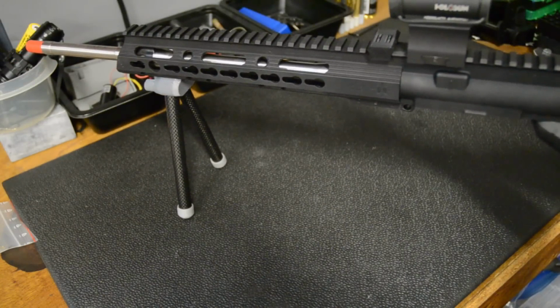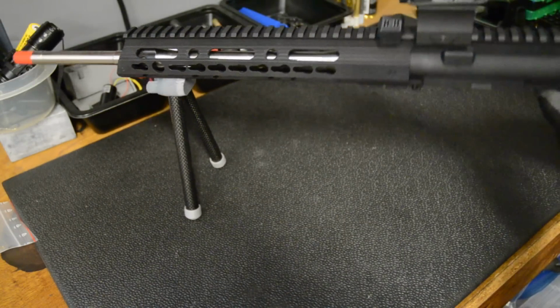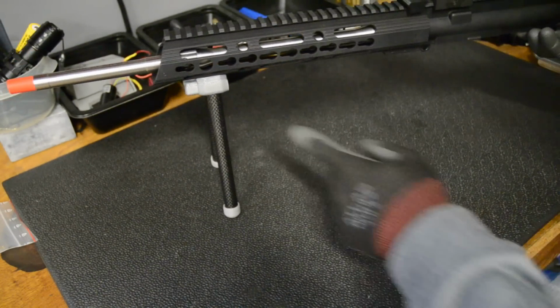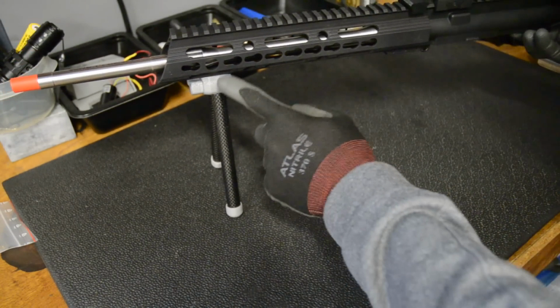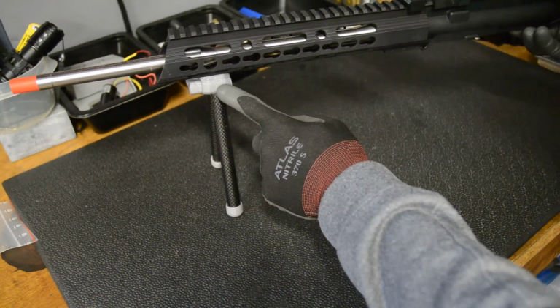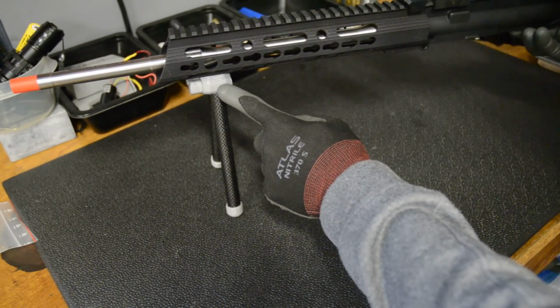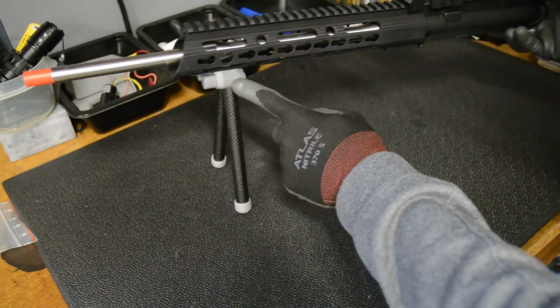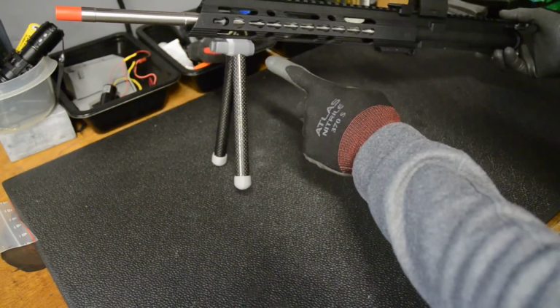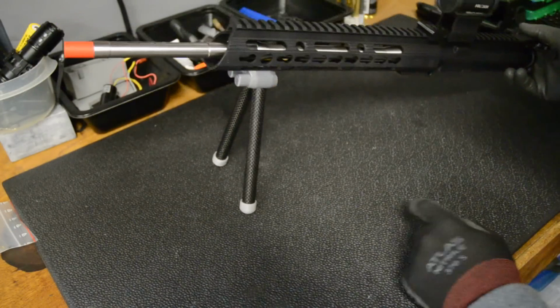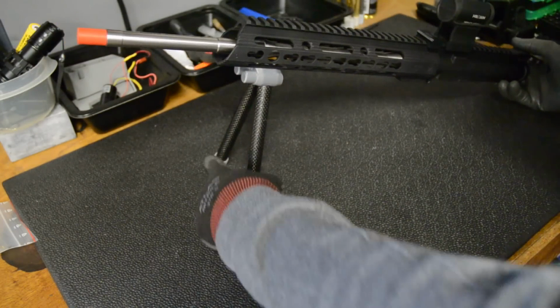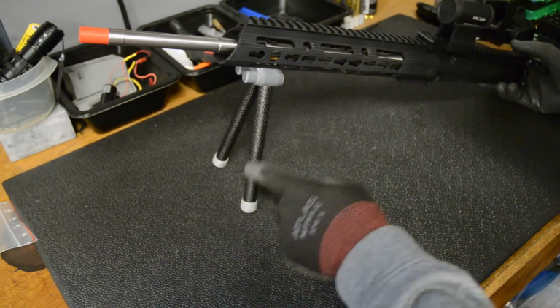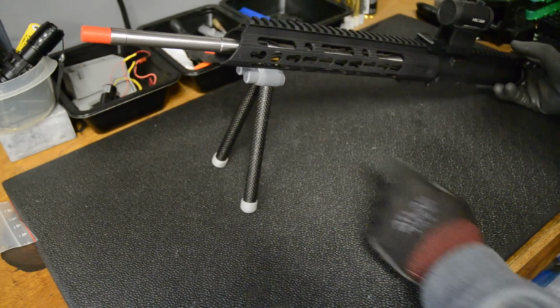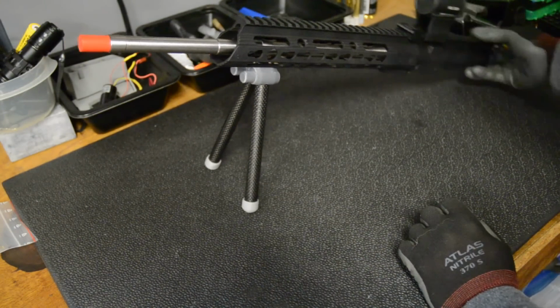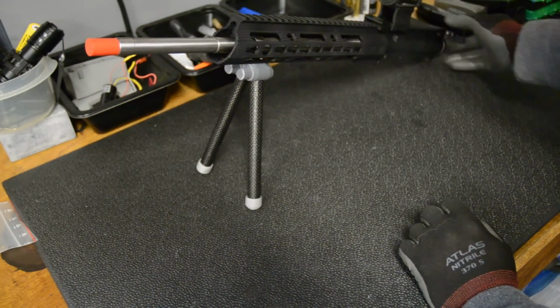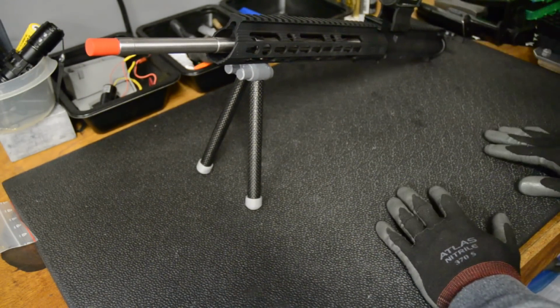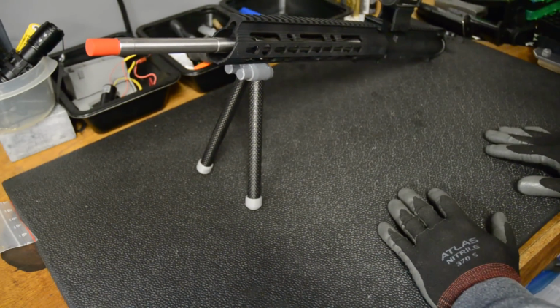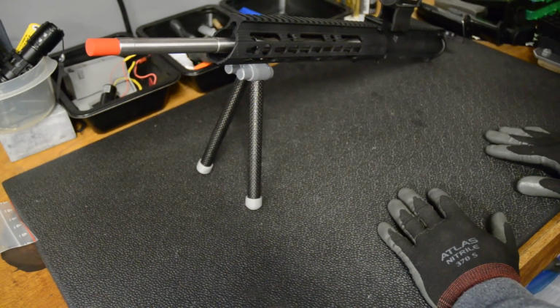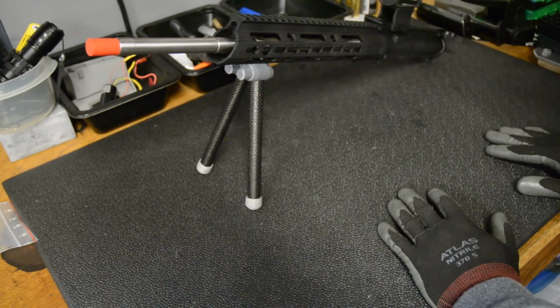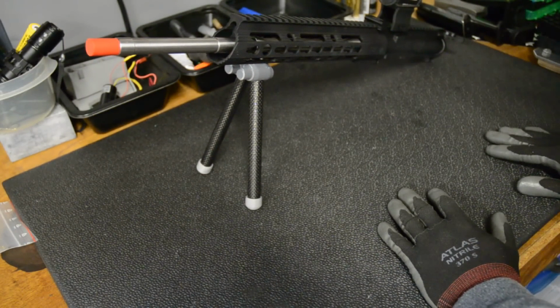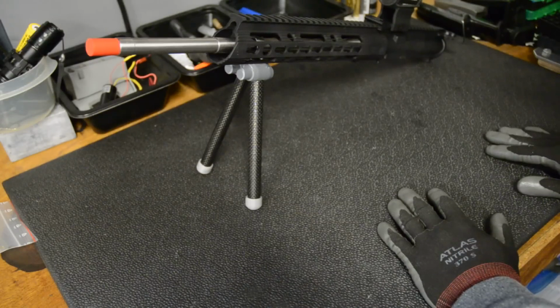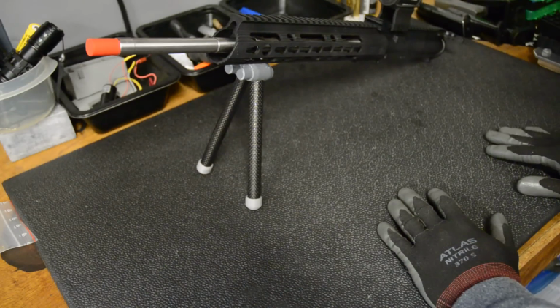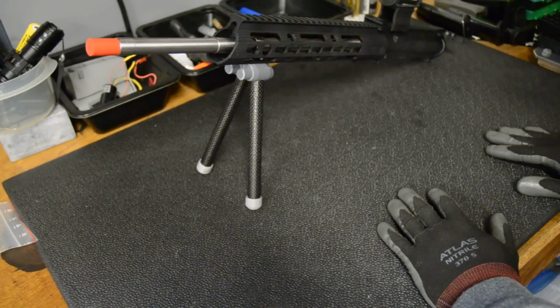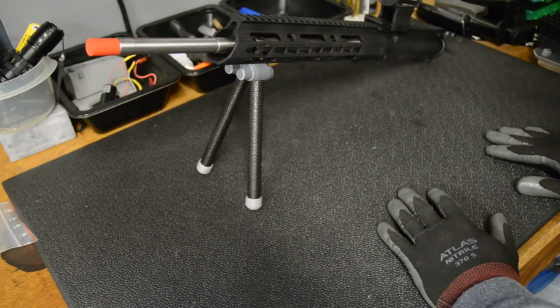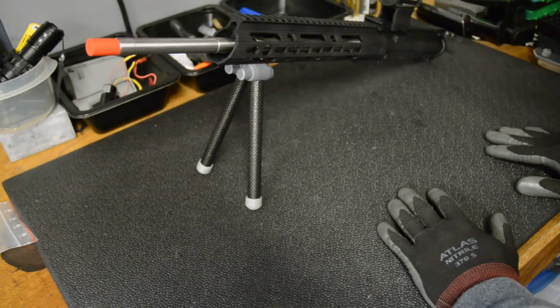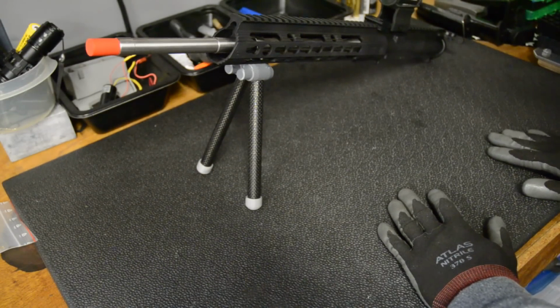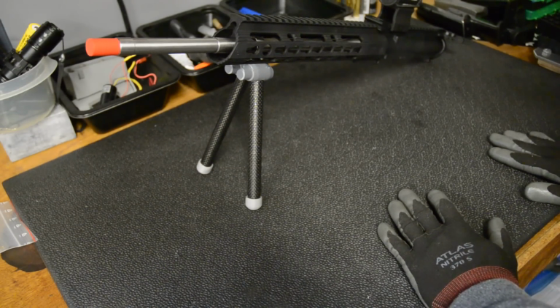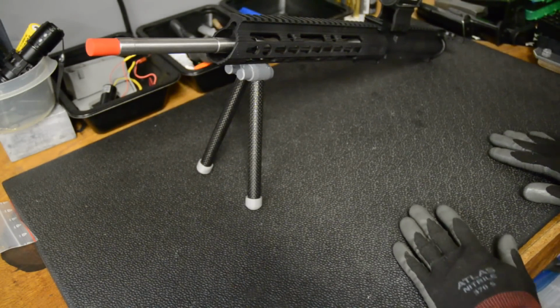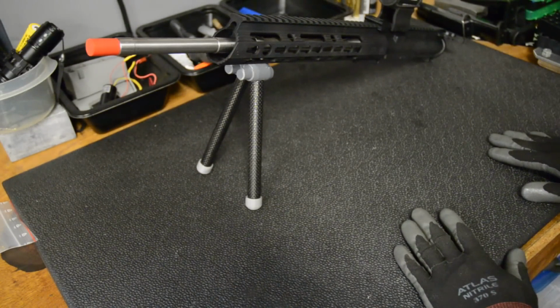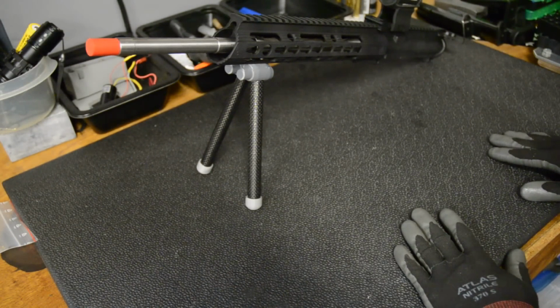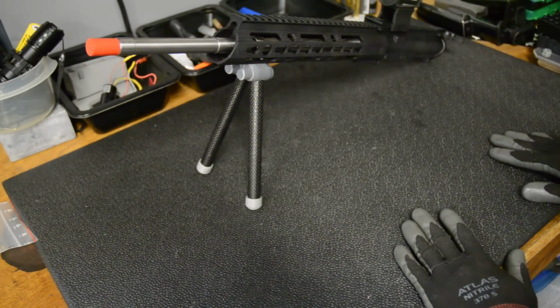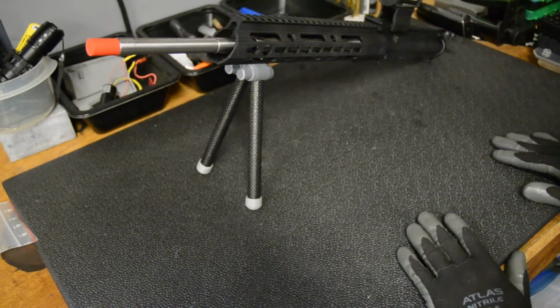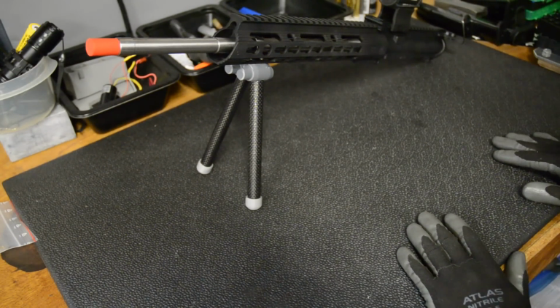I'll include a link to this part if you want to try and print it, along with the legs and the other parts. If you don't have a printer and you want me to make one for you, drop me a line — I'll put my info in the description below. That's it for this video. I'll see you guys next time.